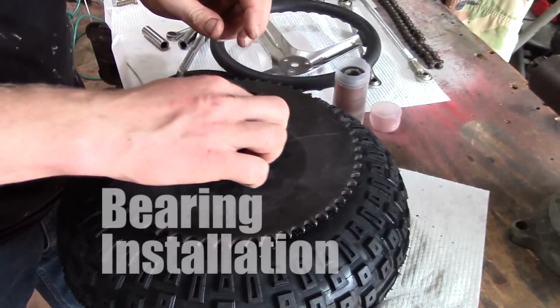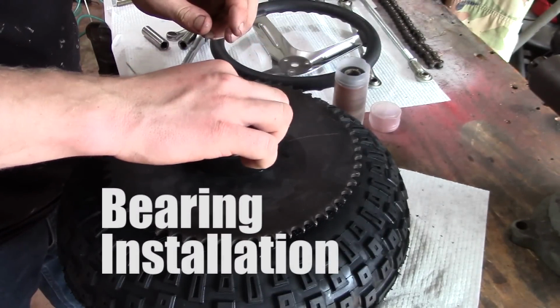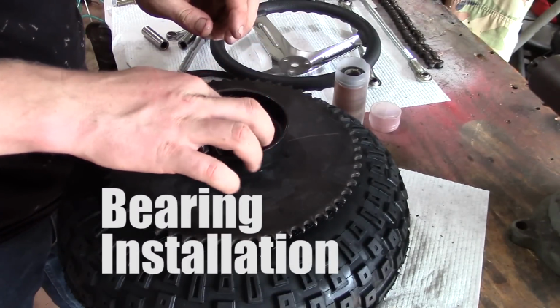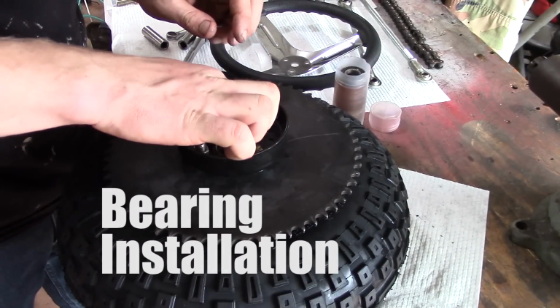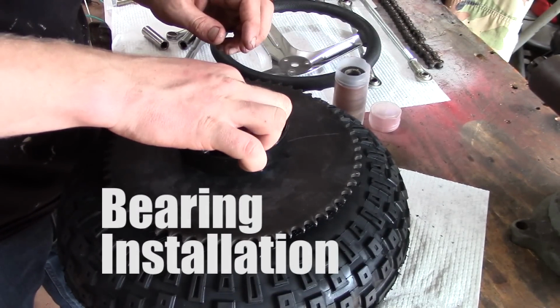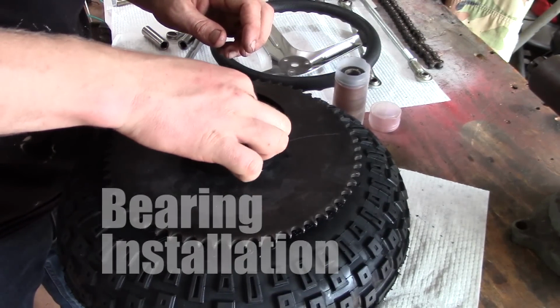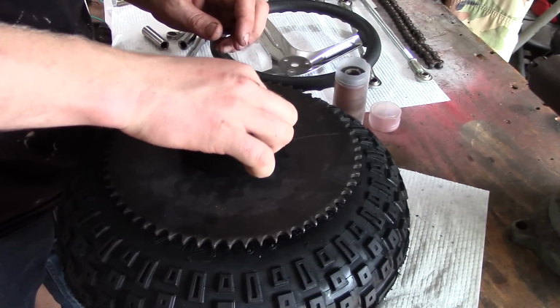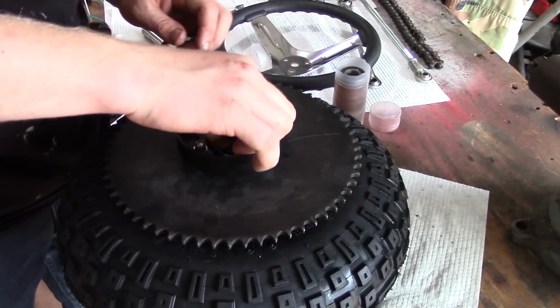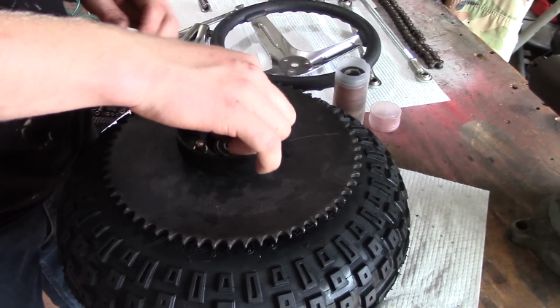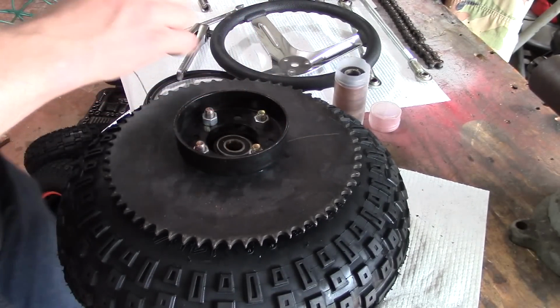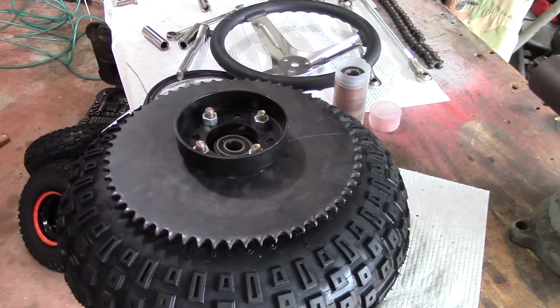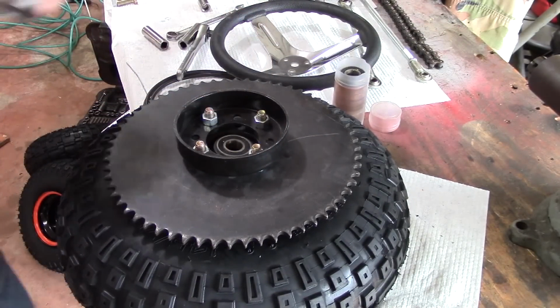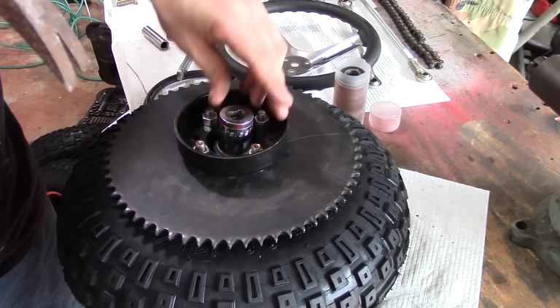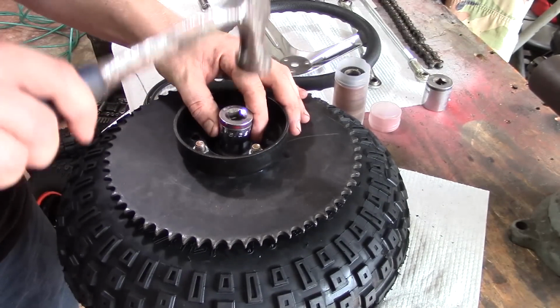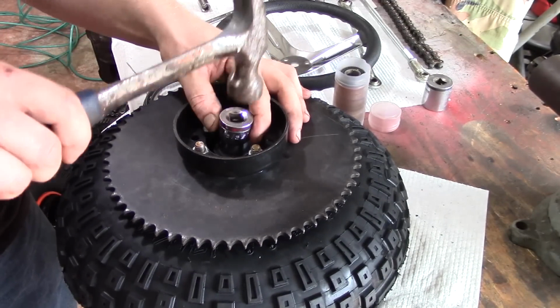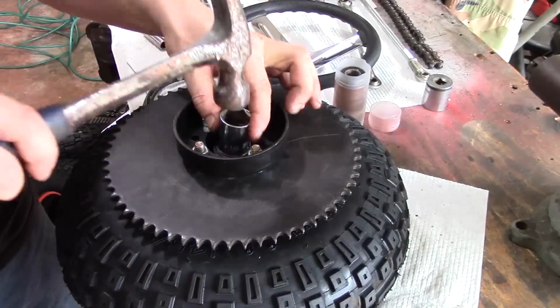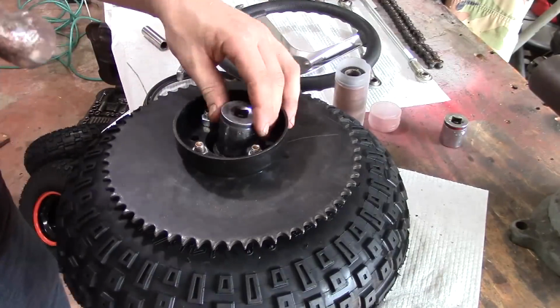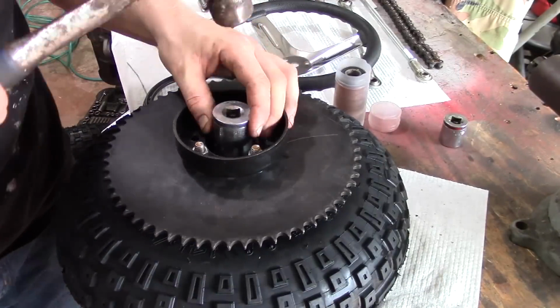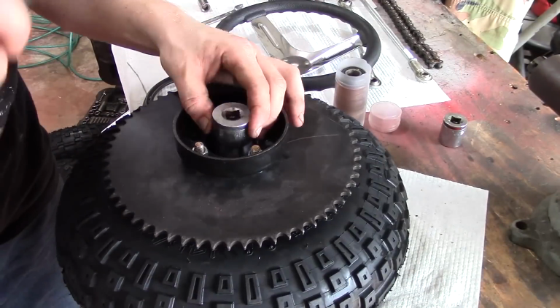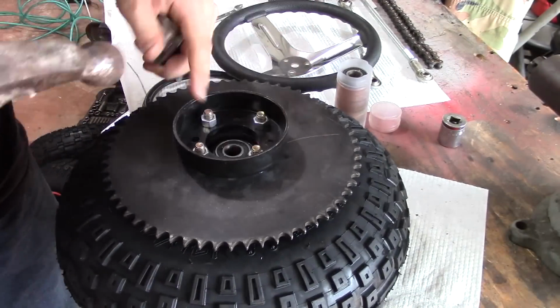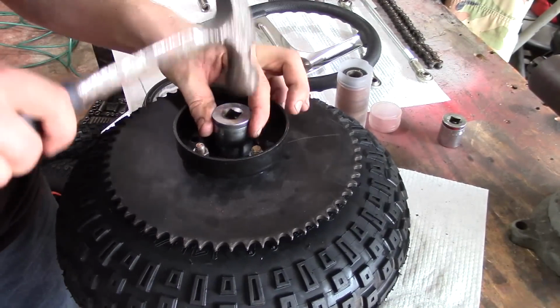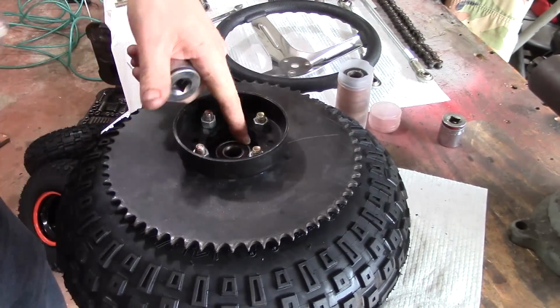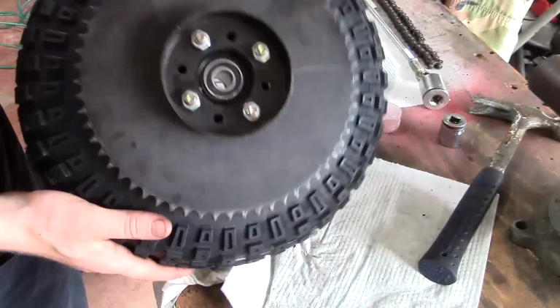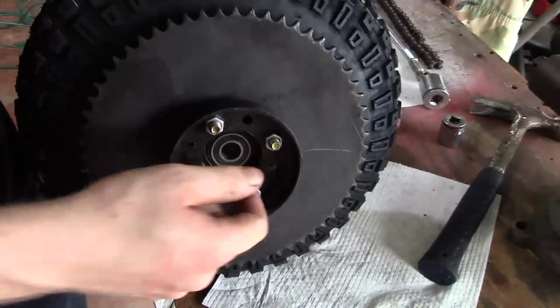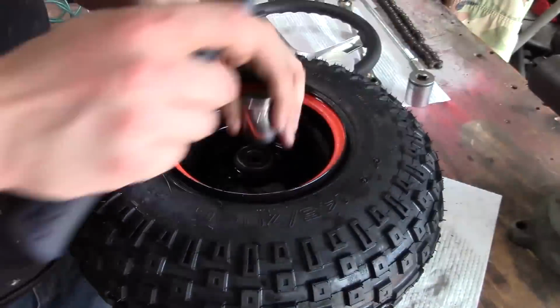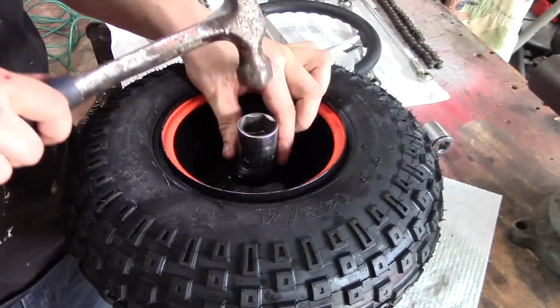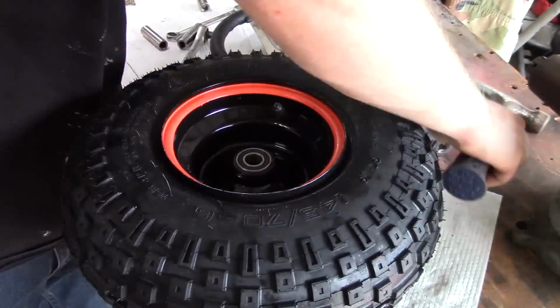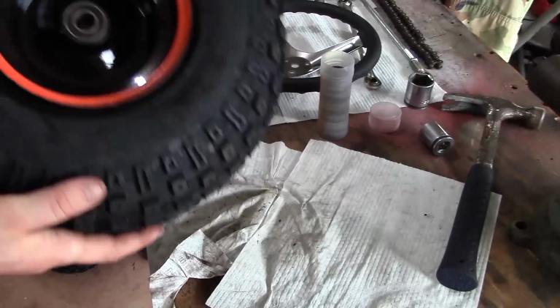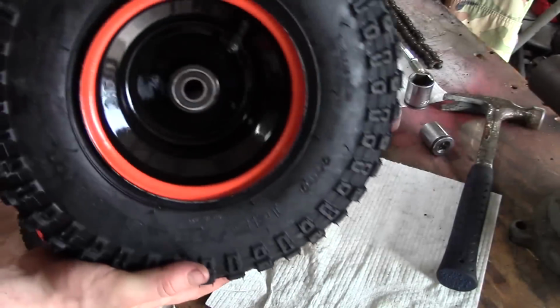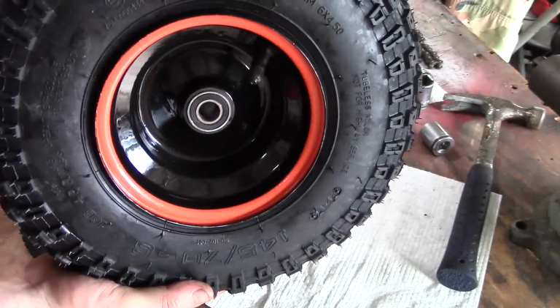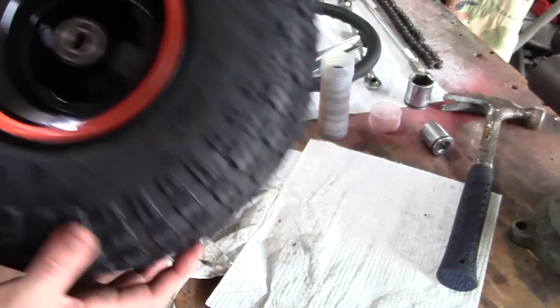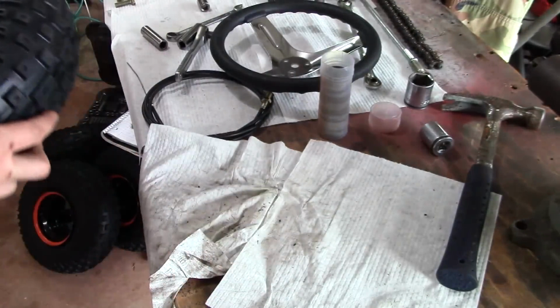Bearing installation is pretty straightforward. You just want to make sure you don't break your bearings because they're hardened. So use a piece of pipe or, in my case, a socket, and tap it in.